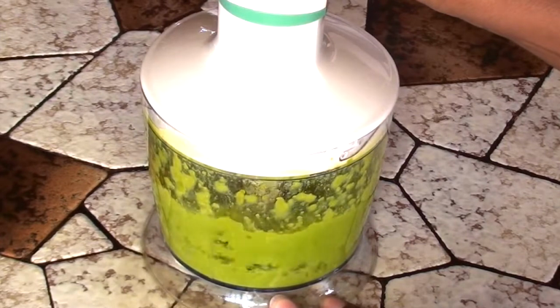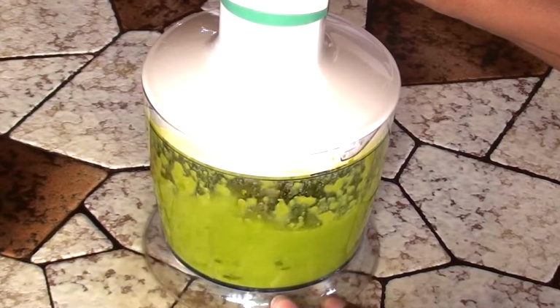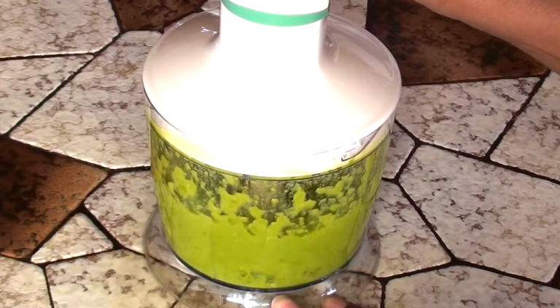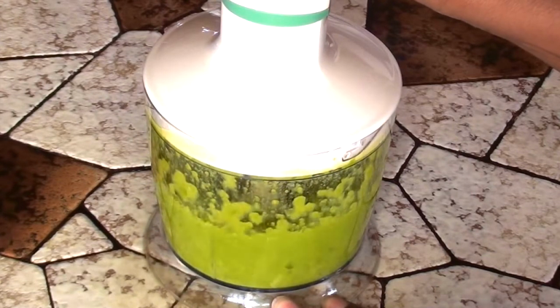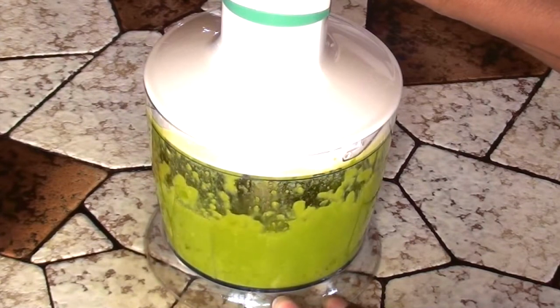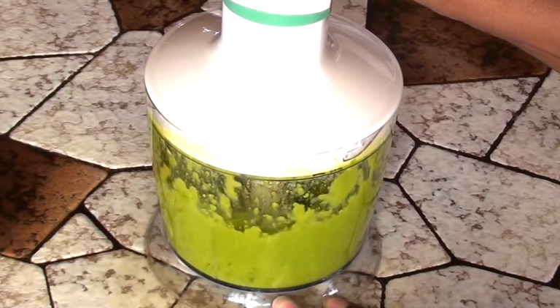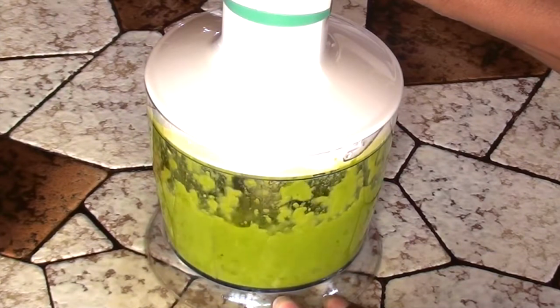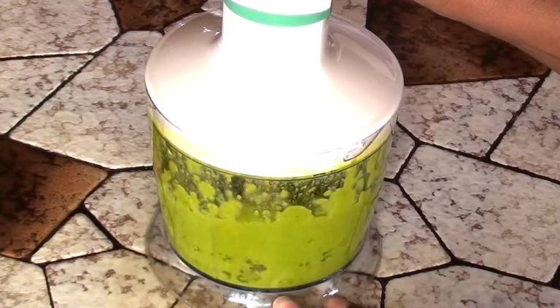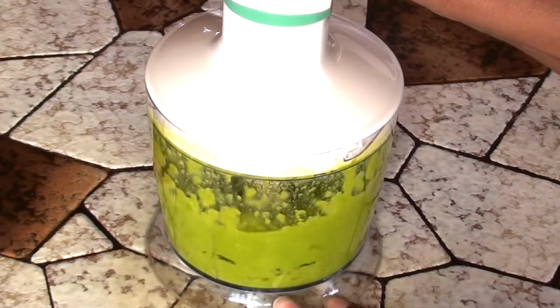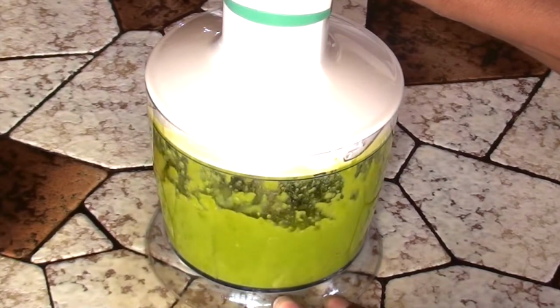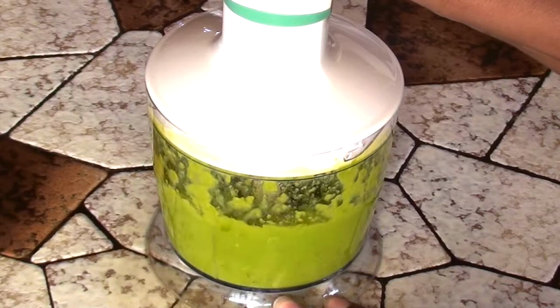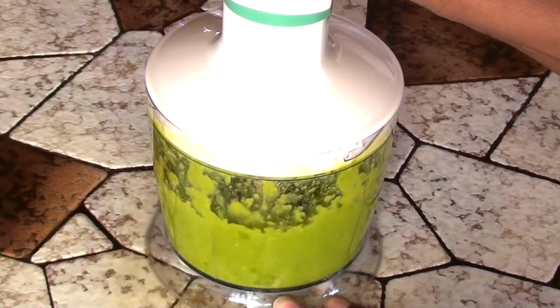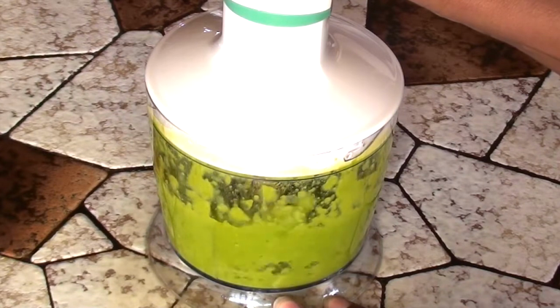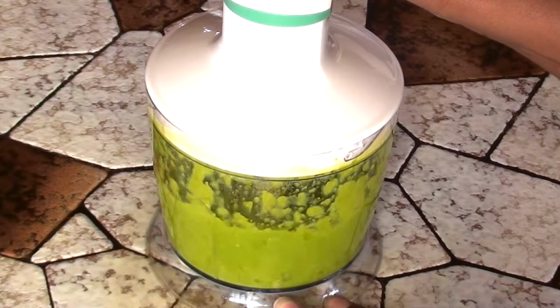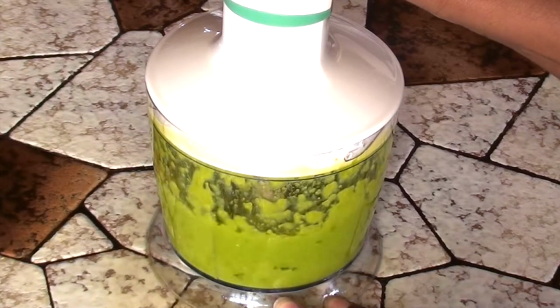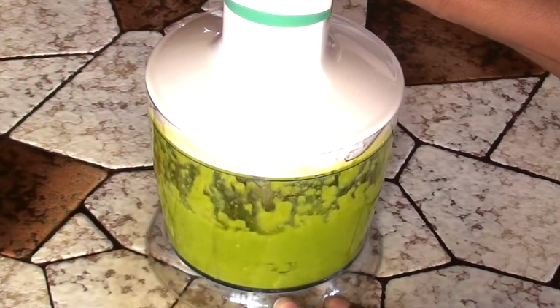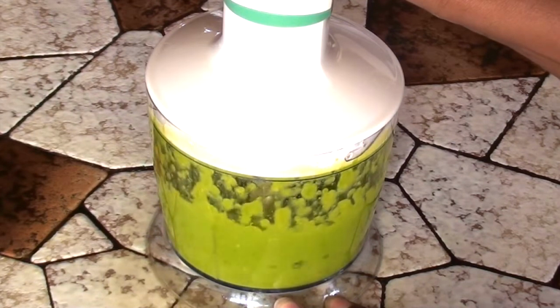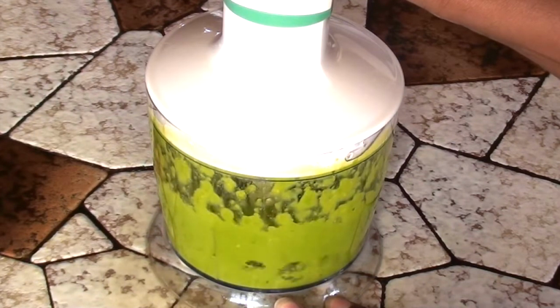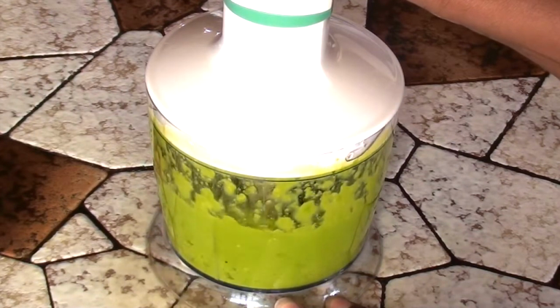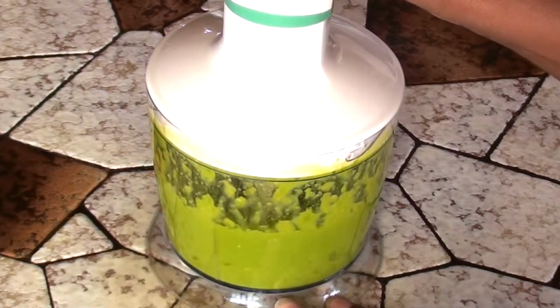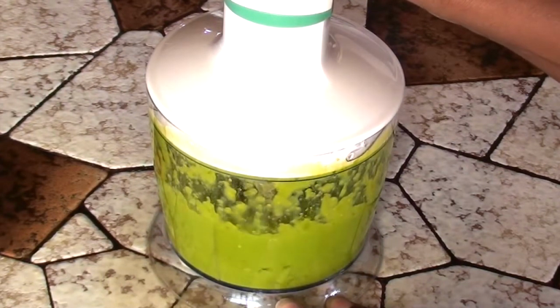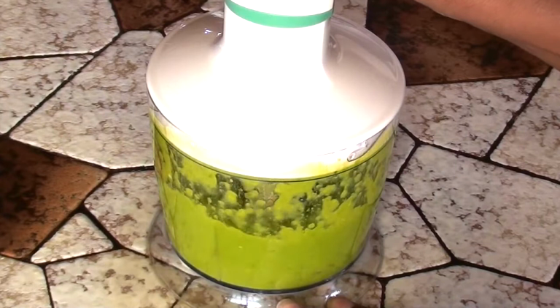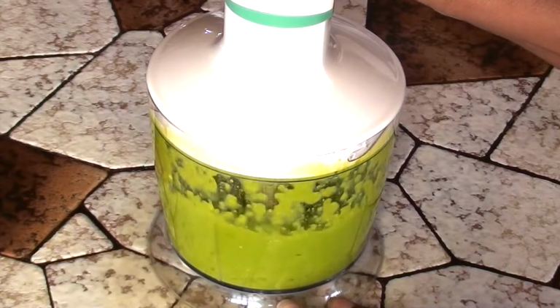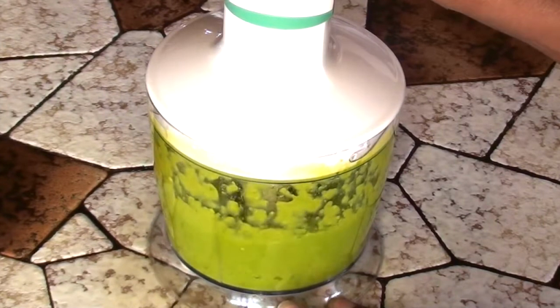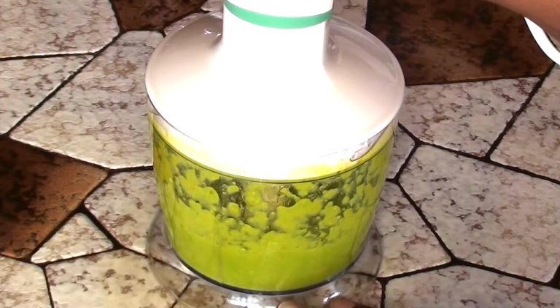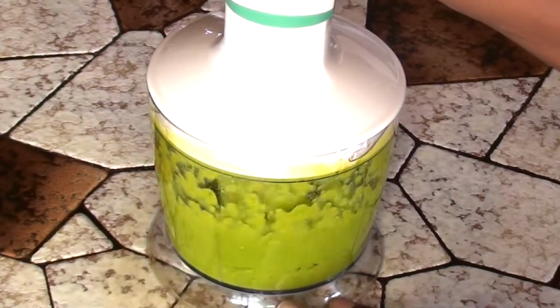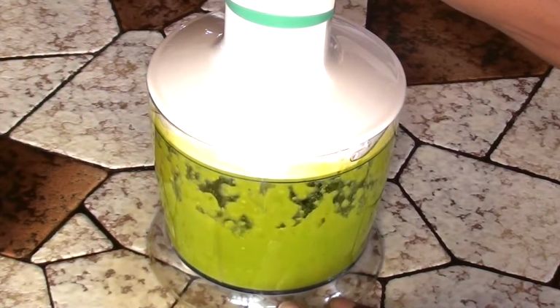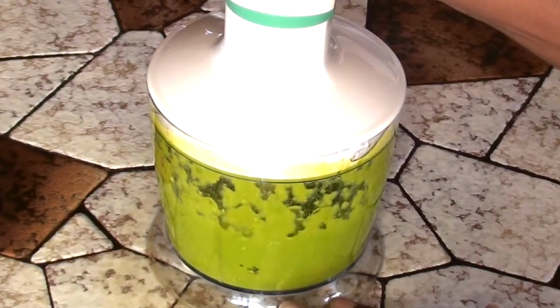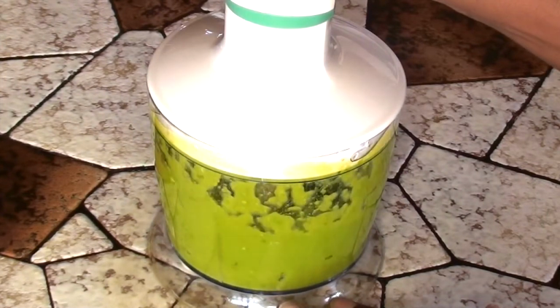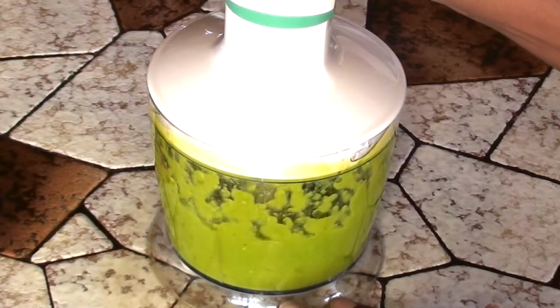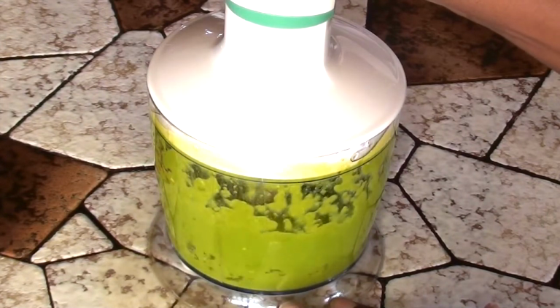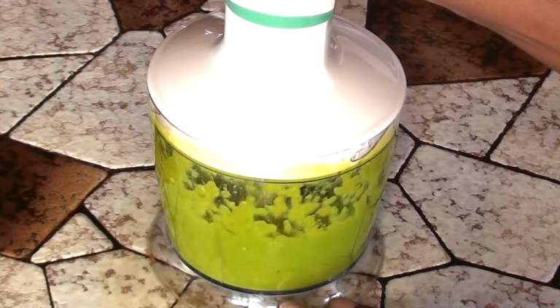Plus let's be honest, when I eat these I eat them with a little bit of butter too. Here's where you blend until you get your peas to the right consistency. If your baby has been eating solids for a while you can put less water, and if your baby is just starting on solids then put more water.